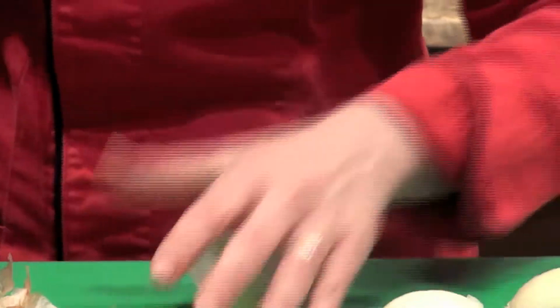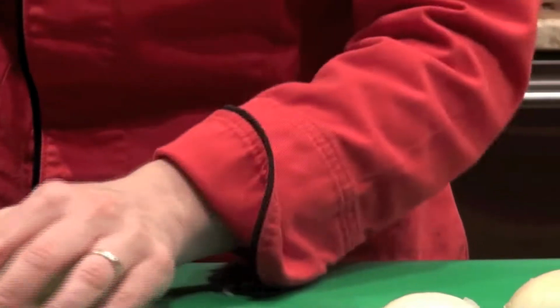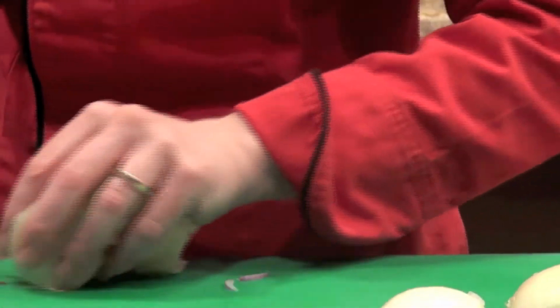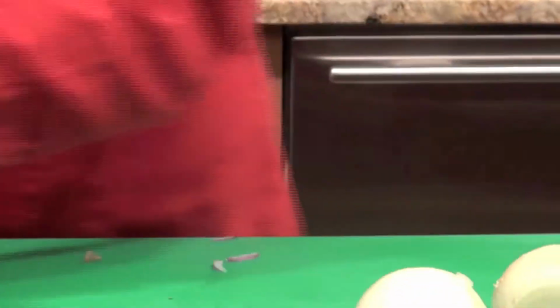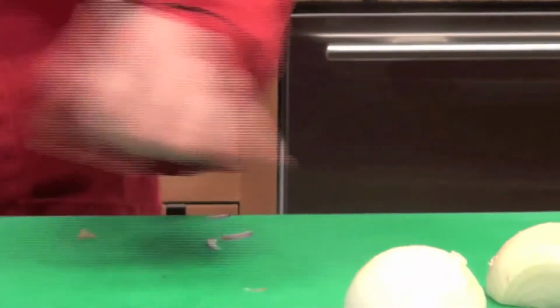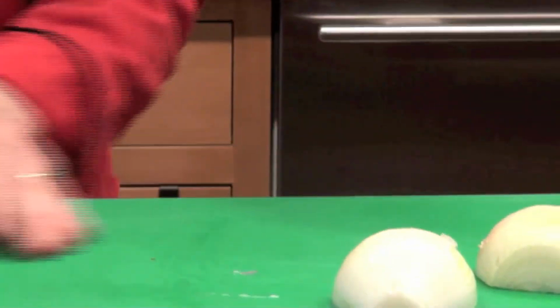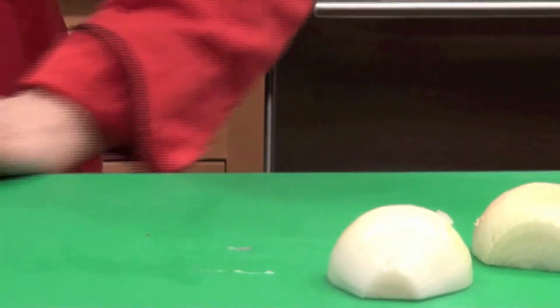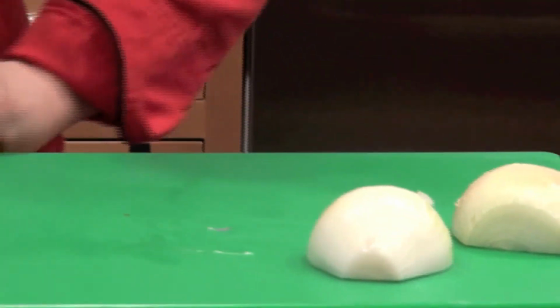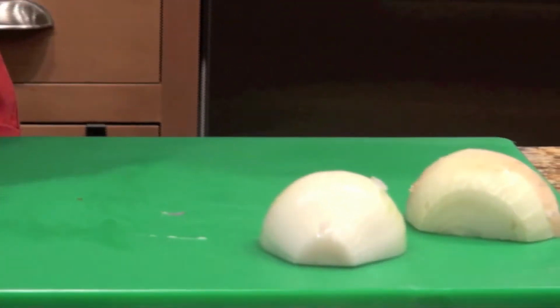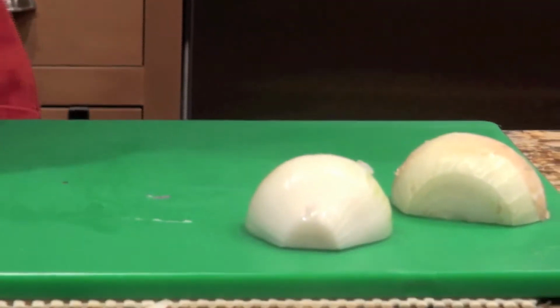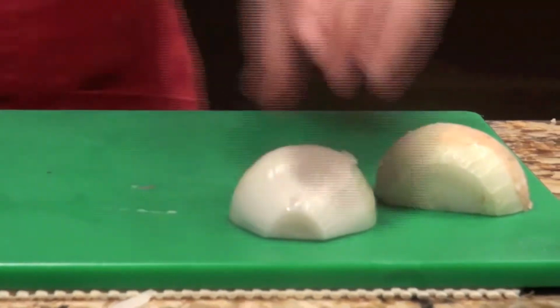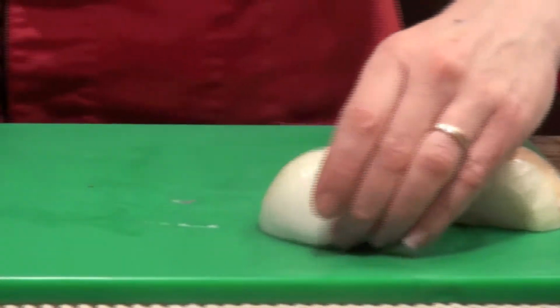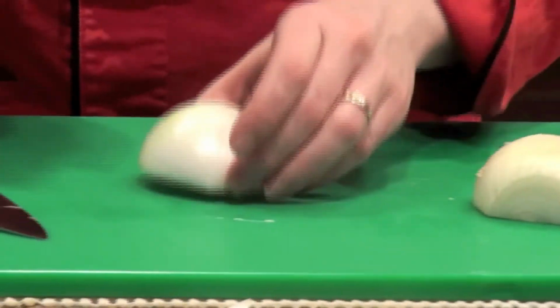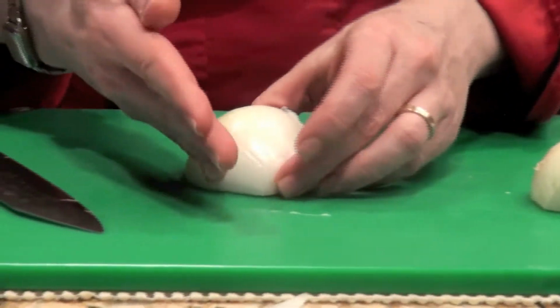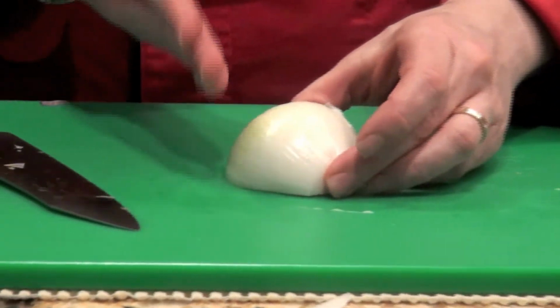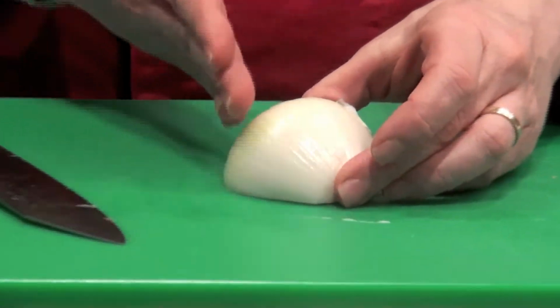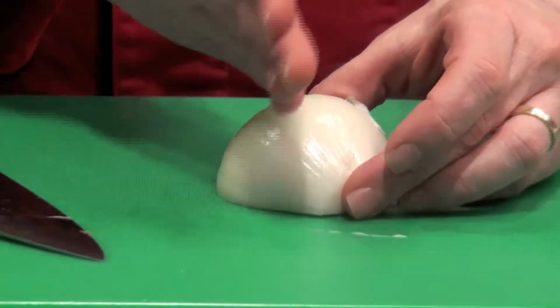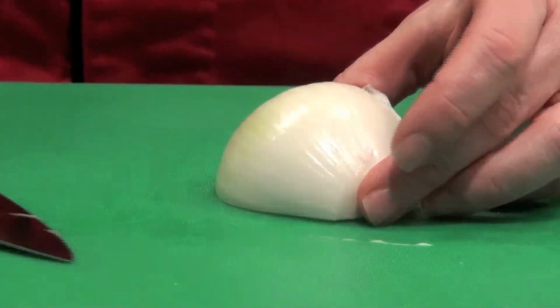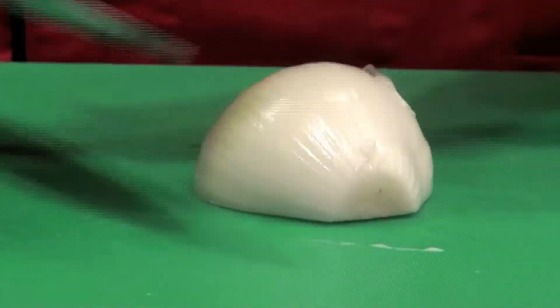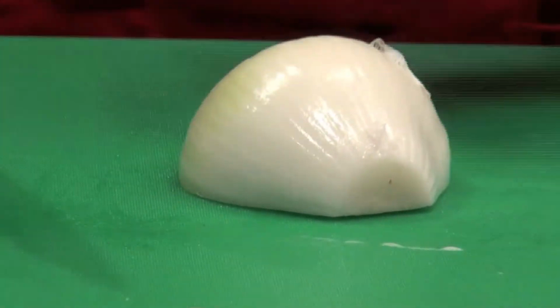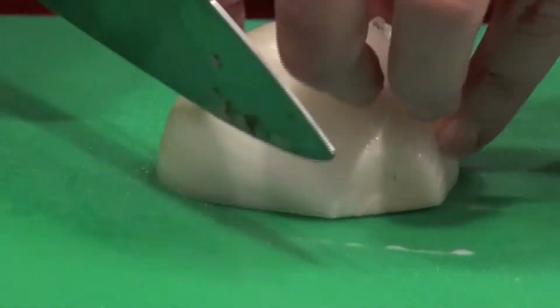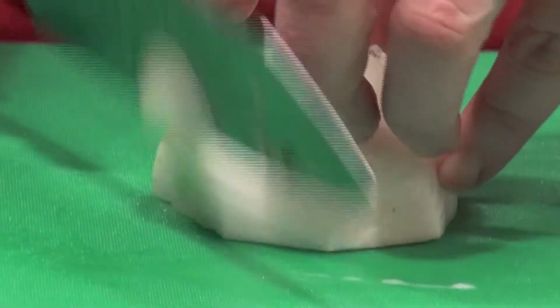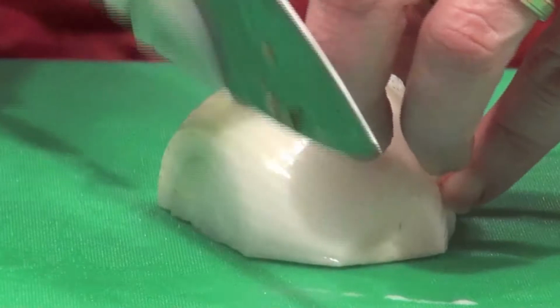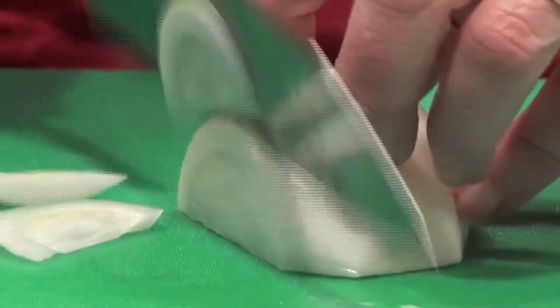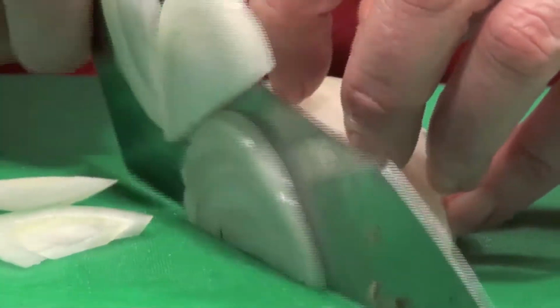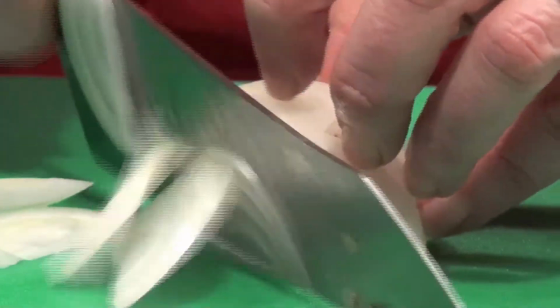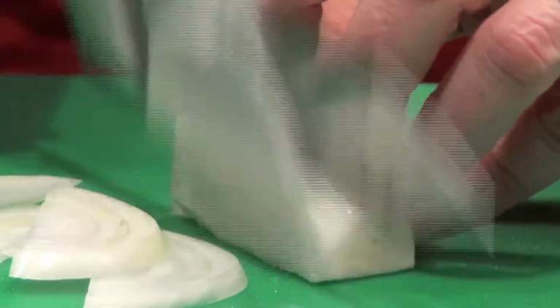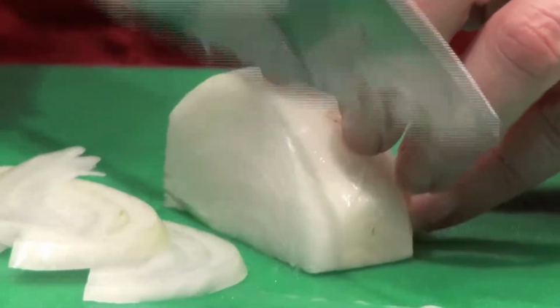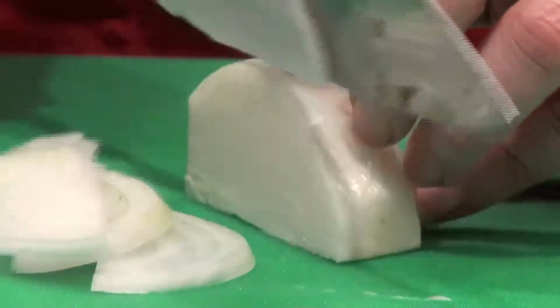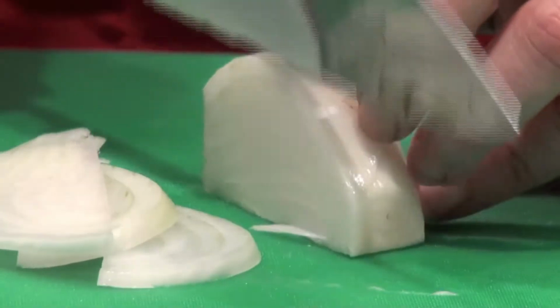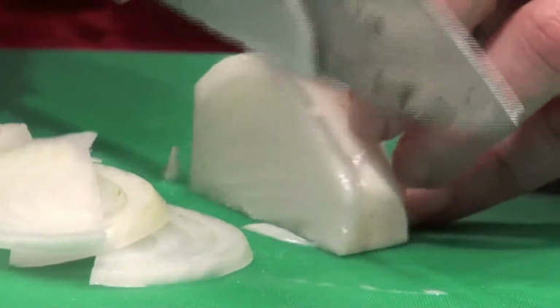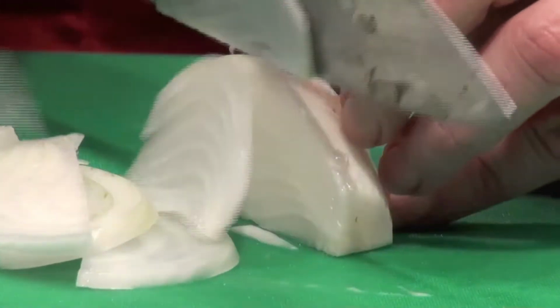Don't spend a lot of time peeling layer by layer — just pull off a couple of layers. Here are the grow lines; I want to cut with them. This is a much better slice for when you're sautéing.